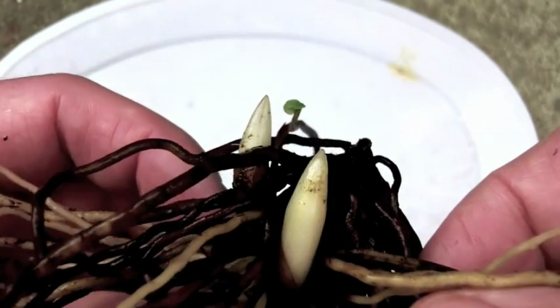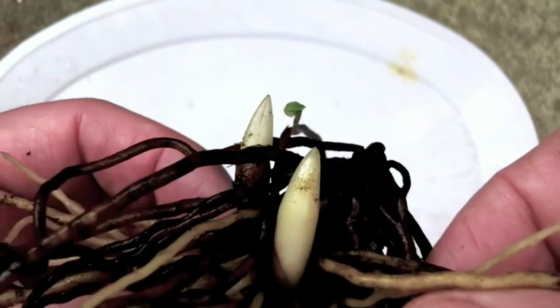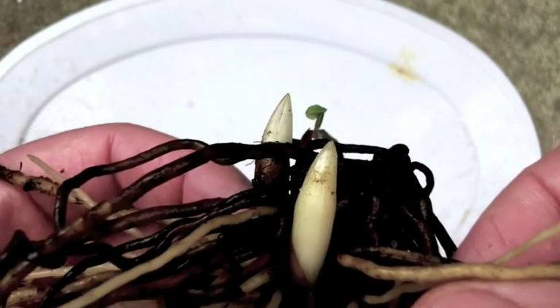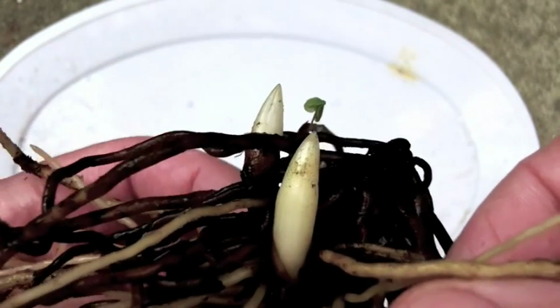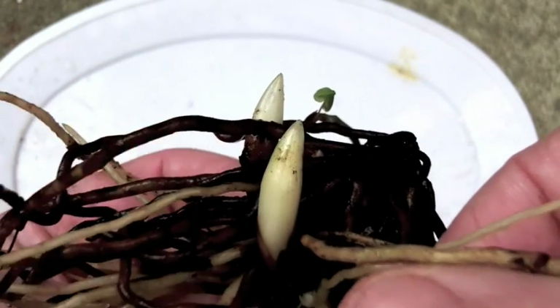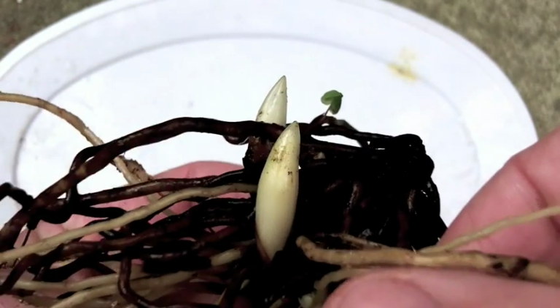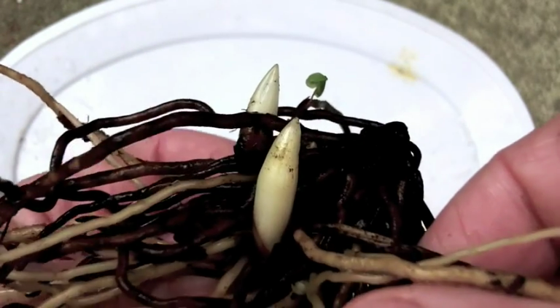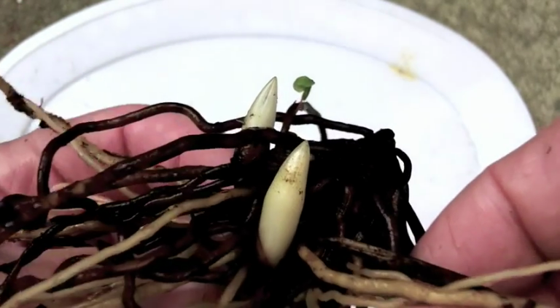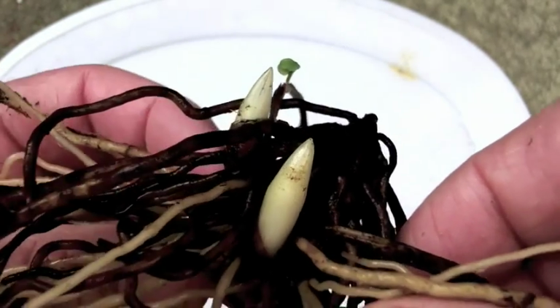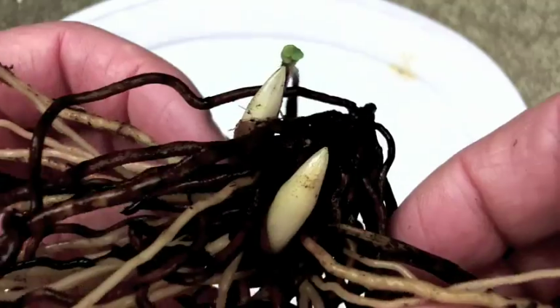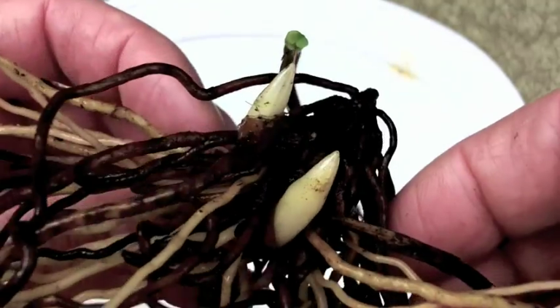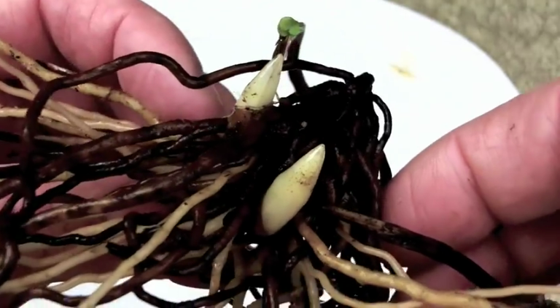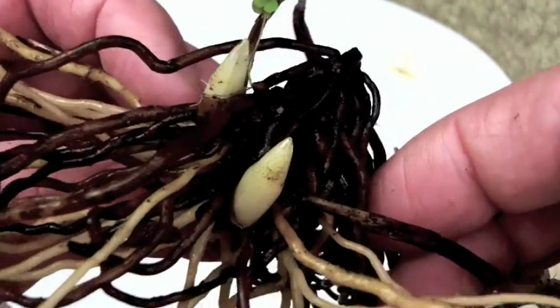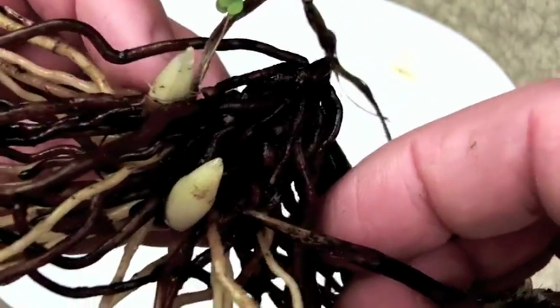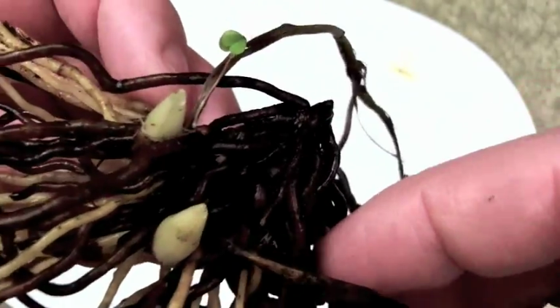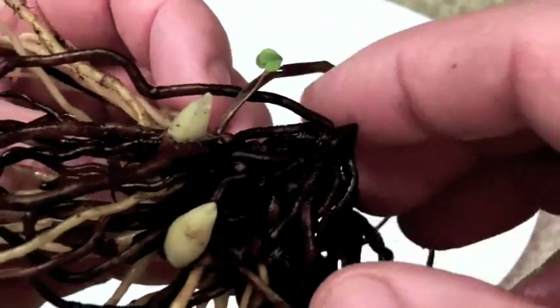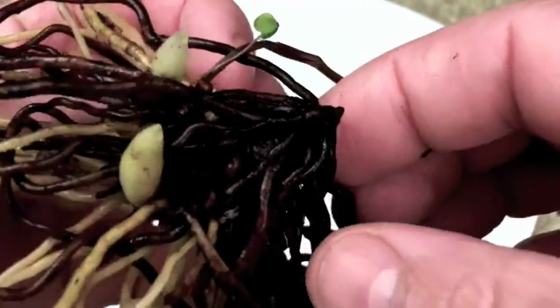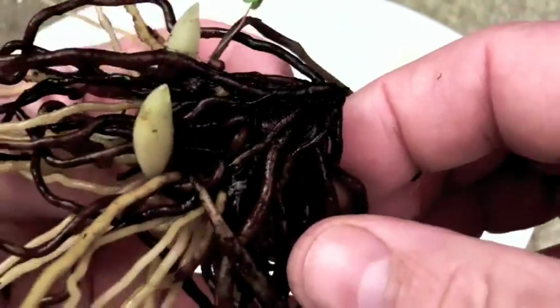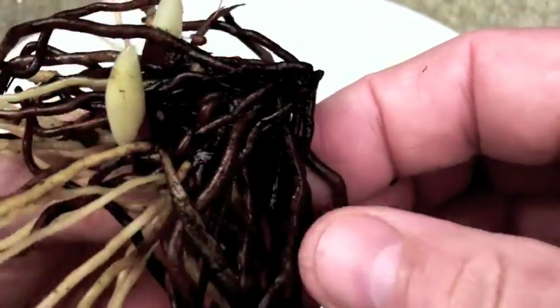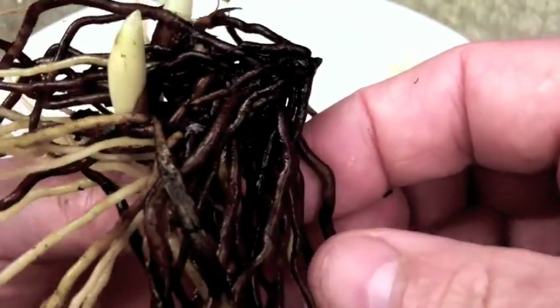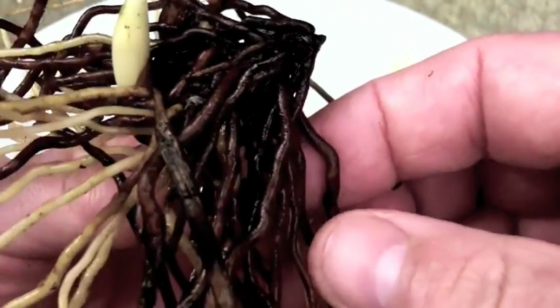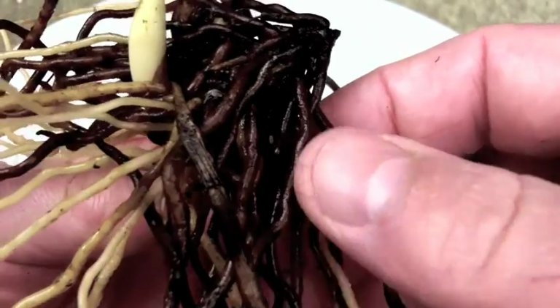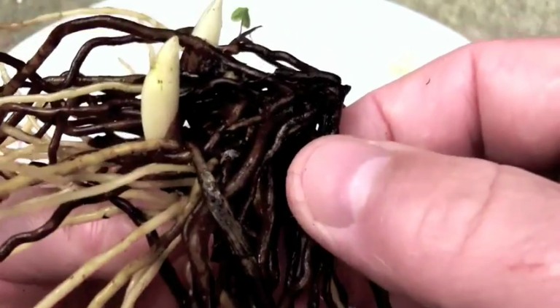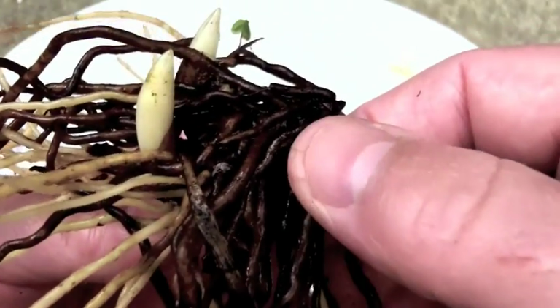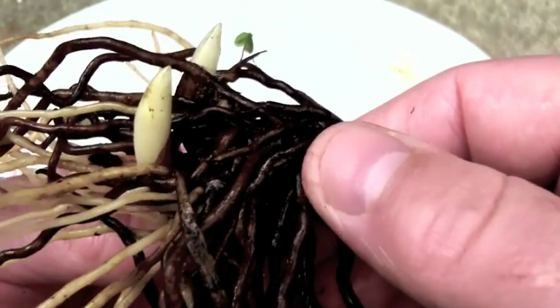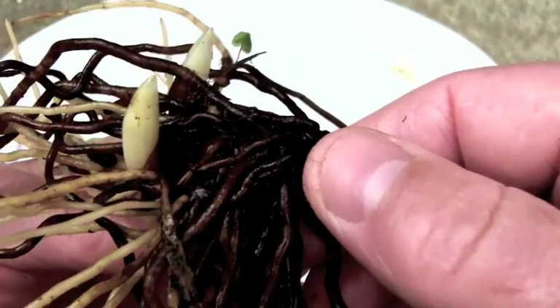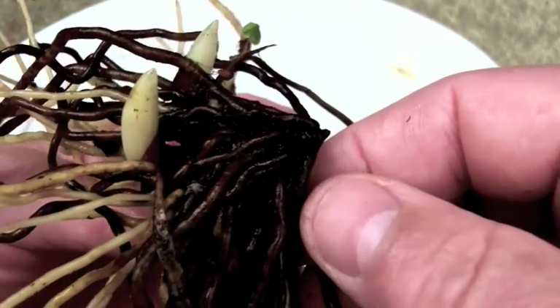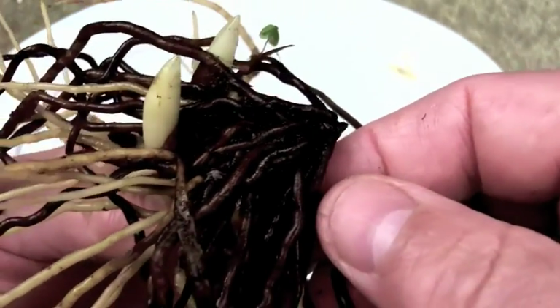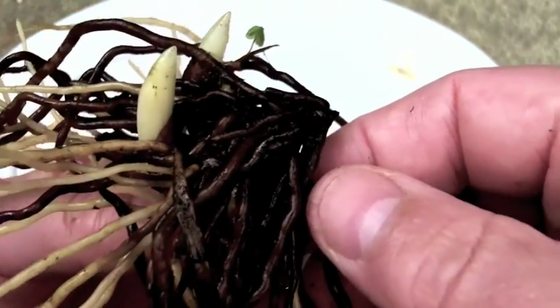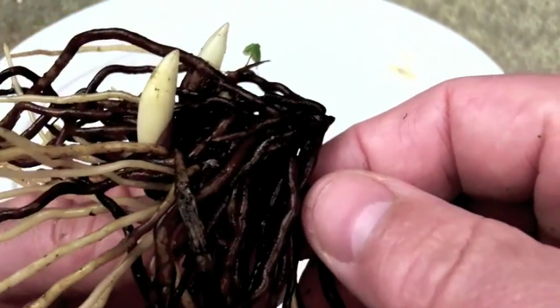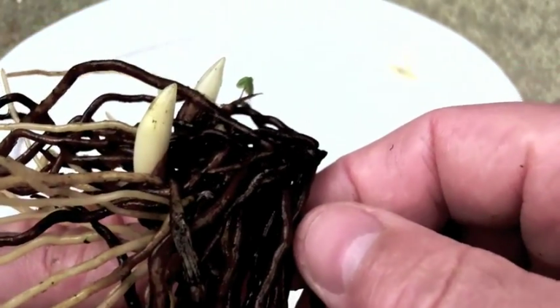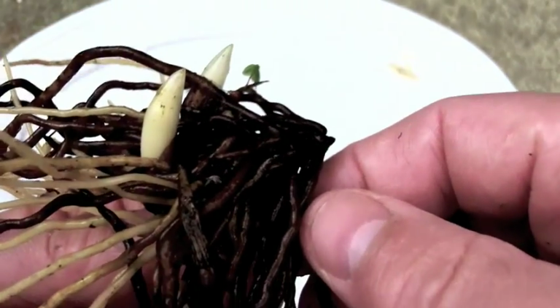Clean white to cream color. A darkening of the older roots is okay as long as it isn't black and if they aren't mushy and giving off a kind of an odd smell.